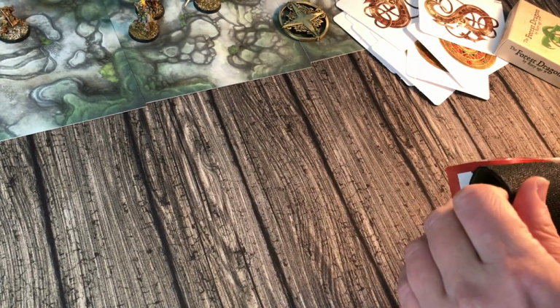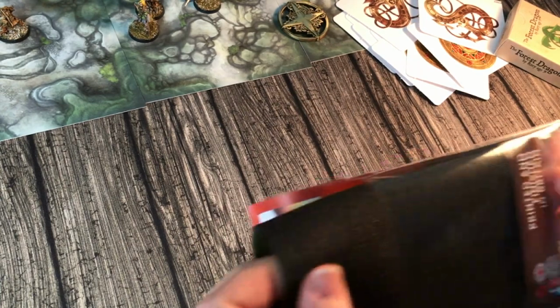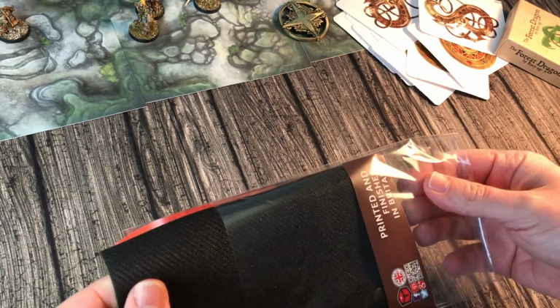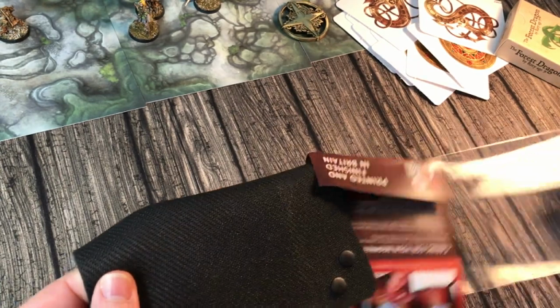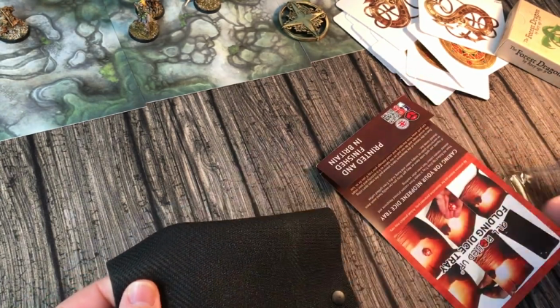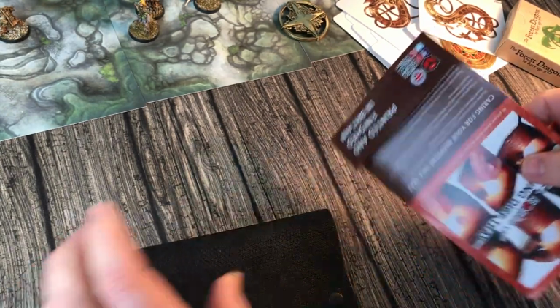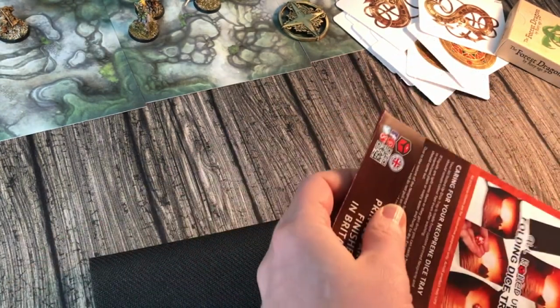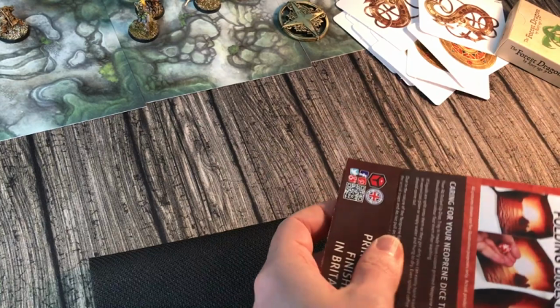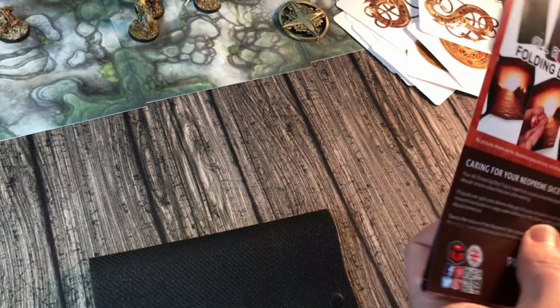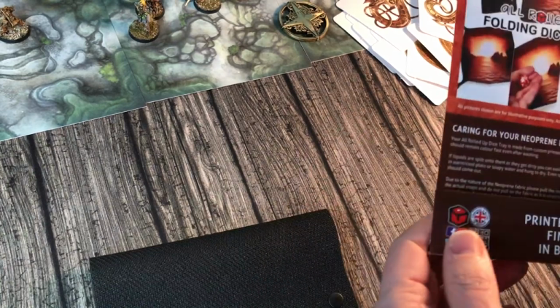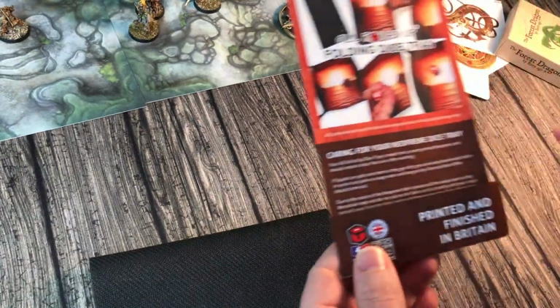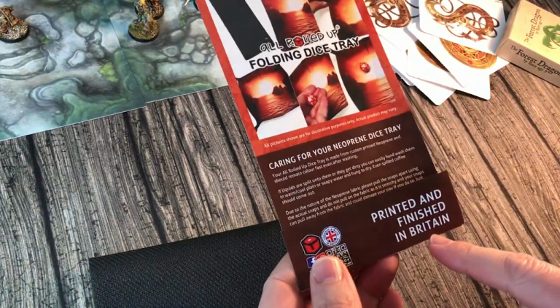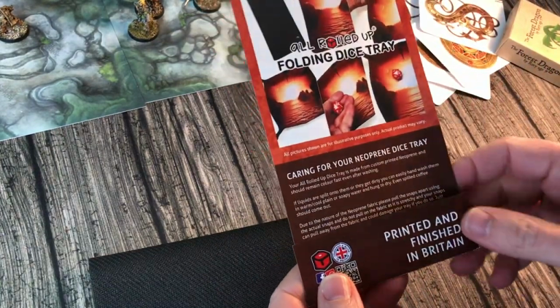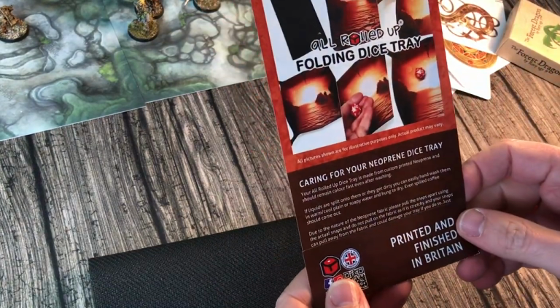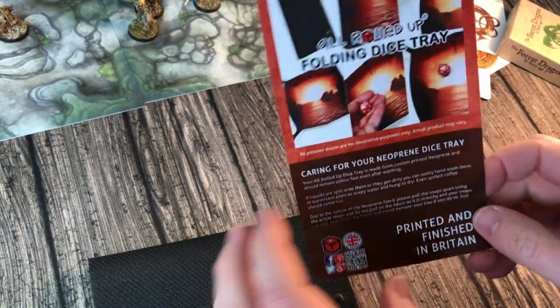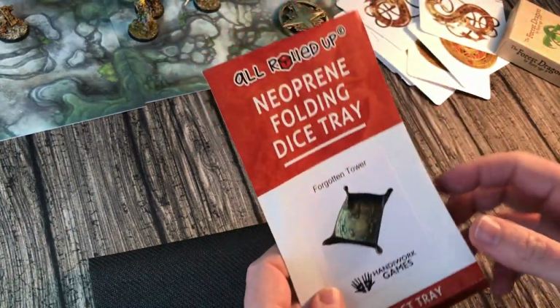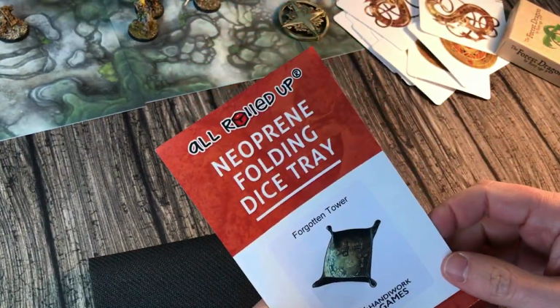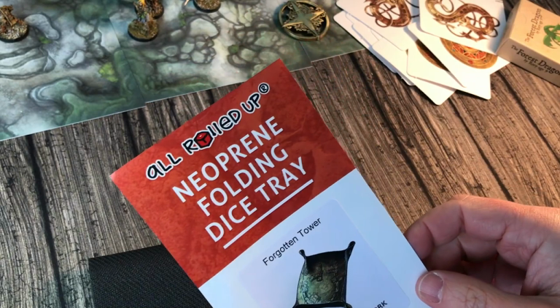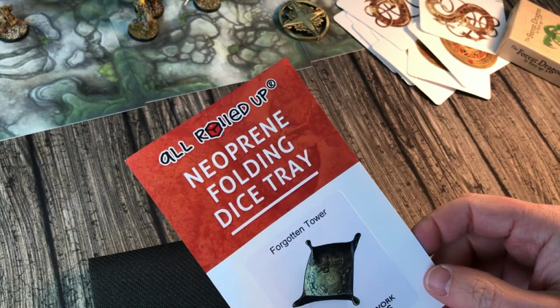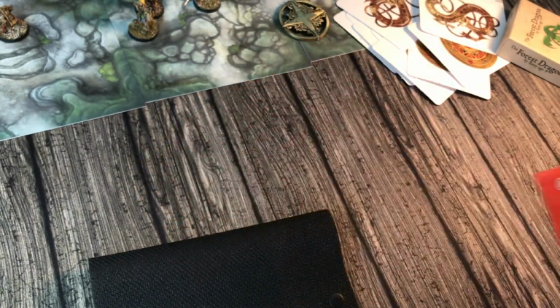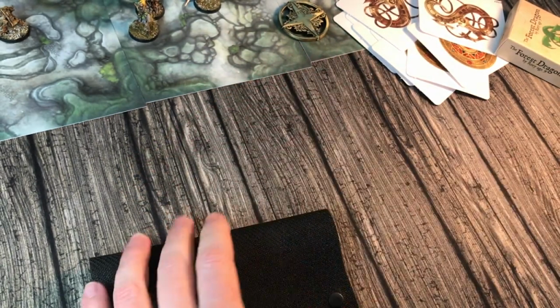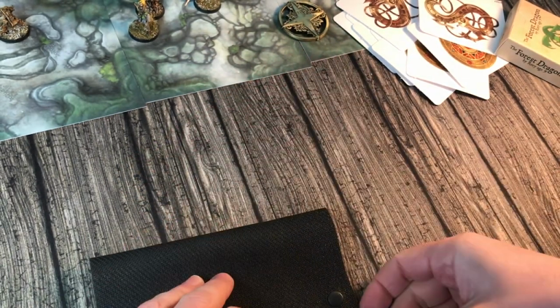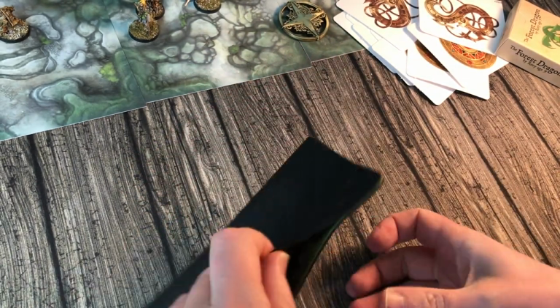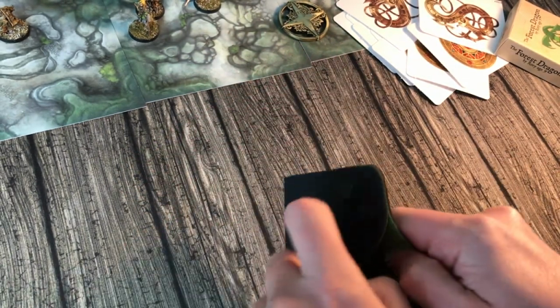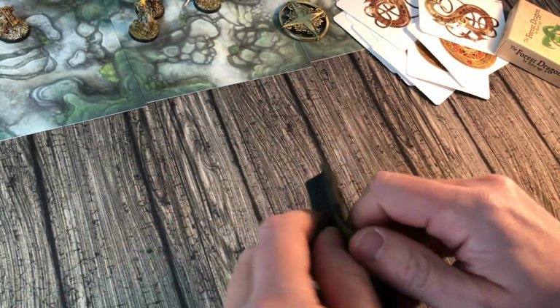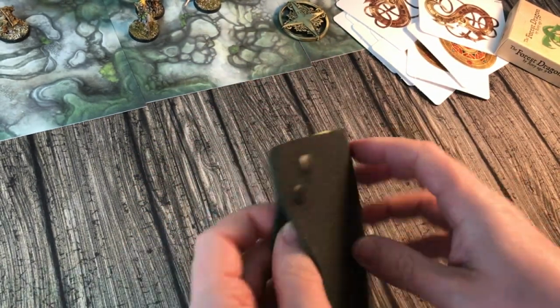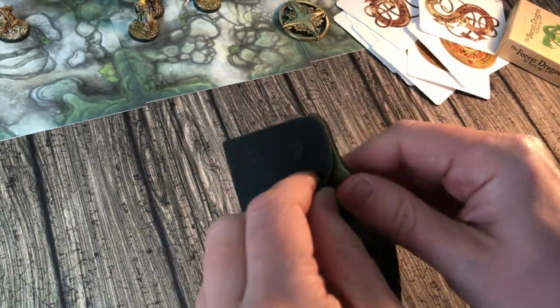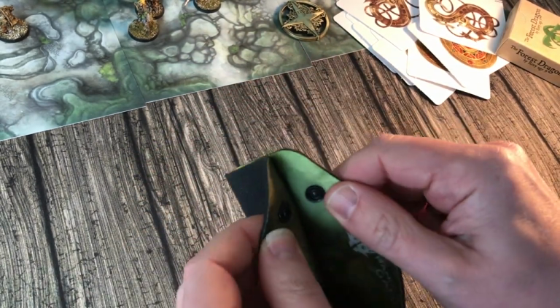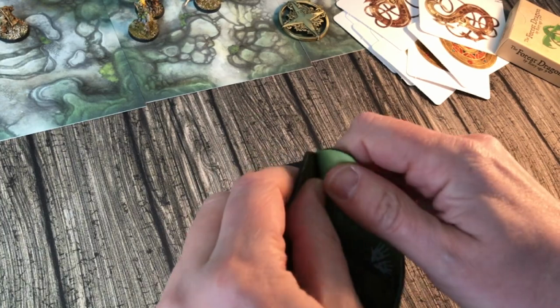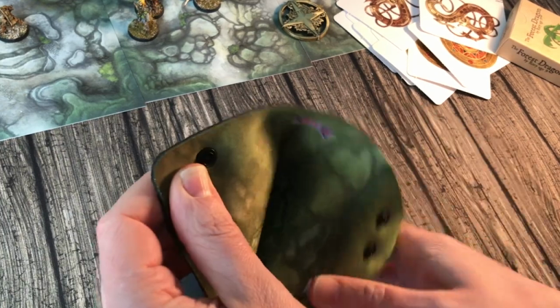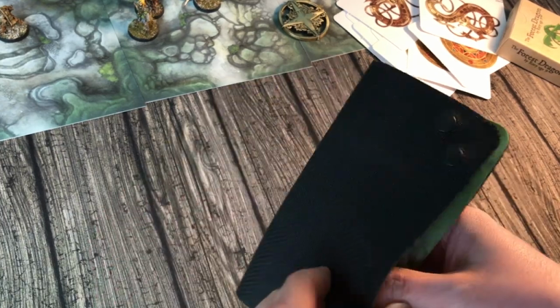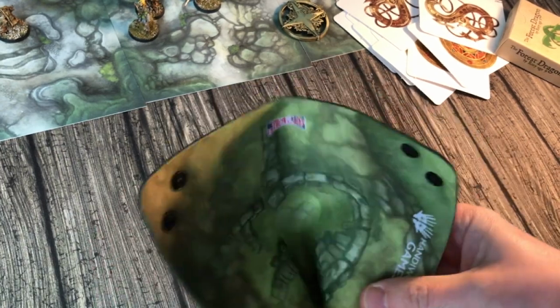Check it out, look at this, how cool! Printed and finished in Britain — that's exciting, isn't it. It's not been shipped miles and miles across the world. Oh look, it comes all snapped together, how cool!